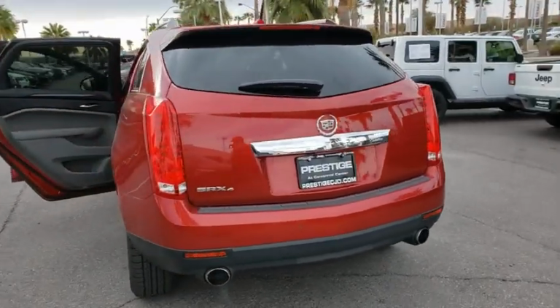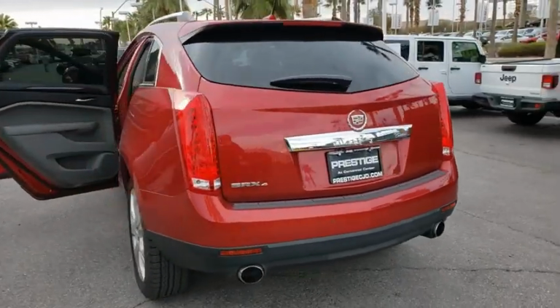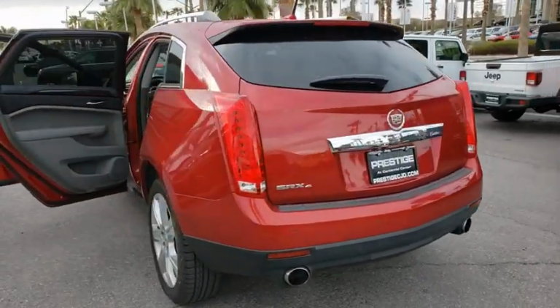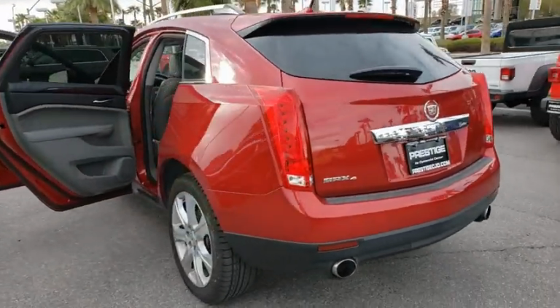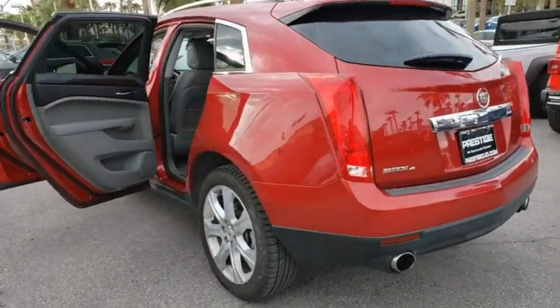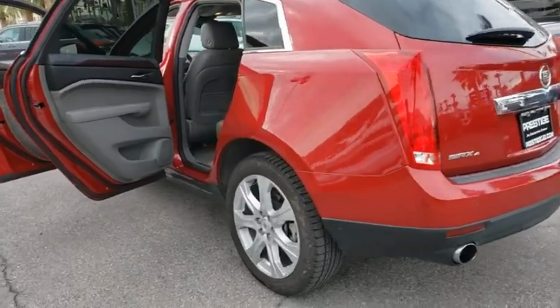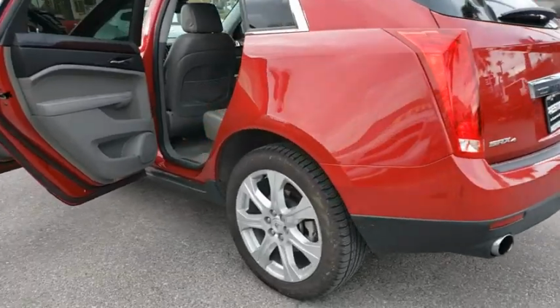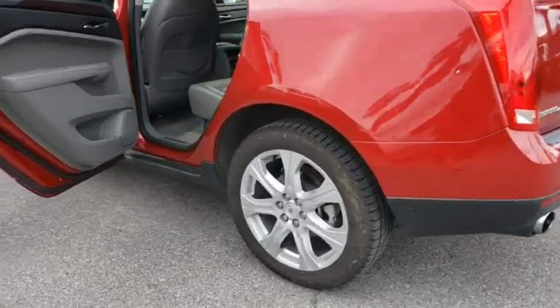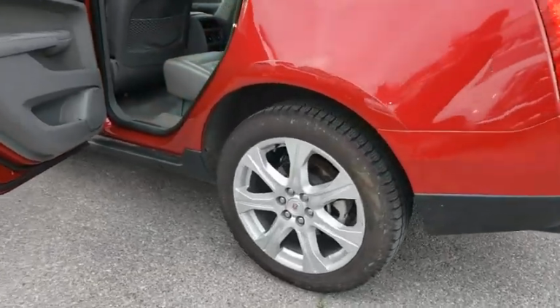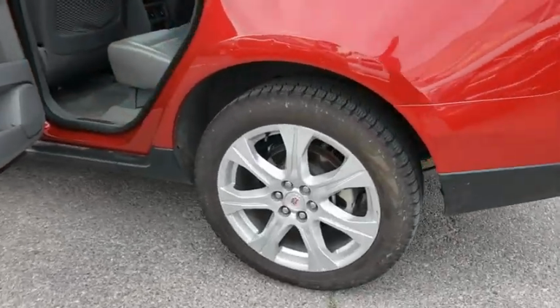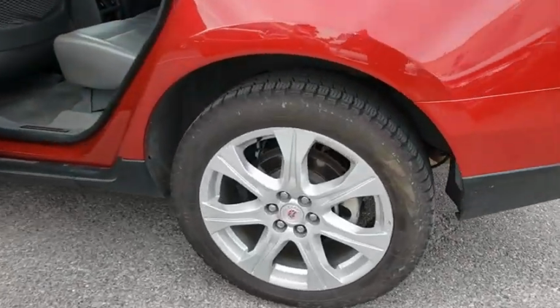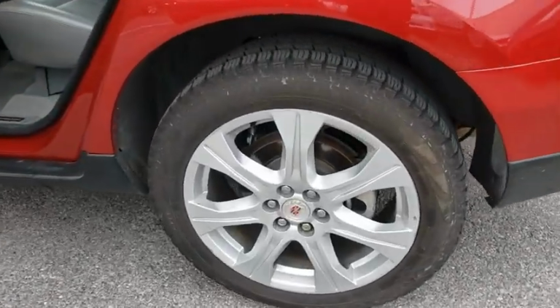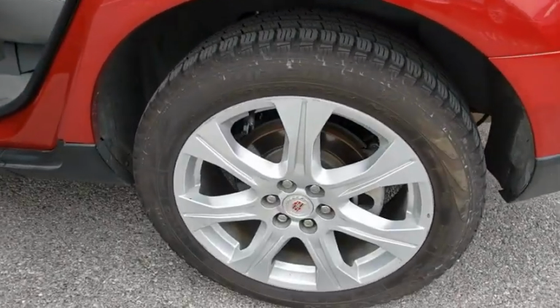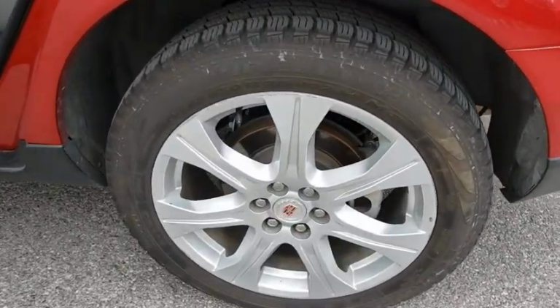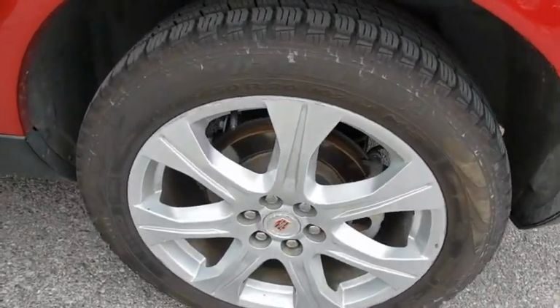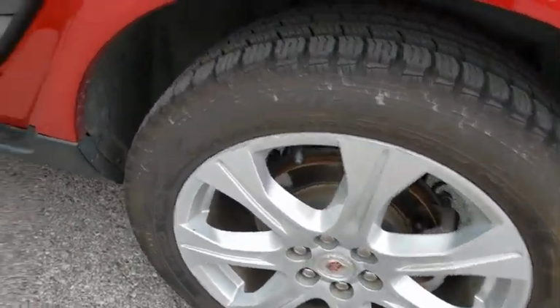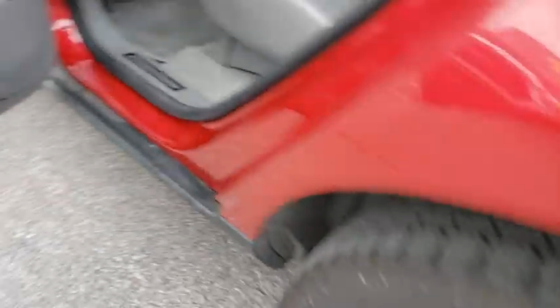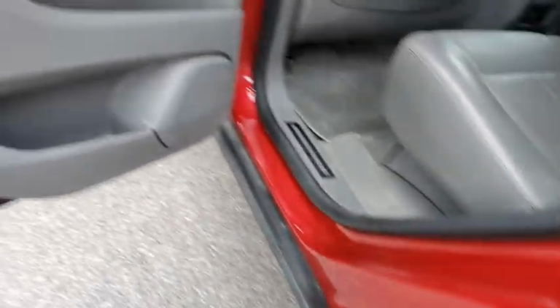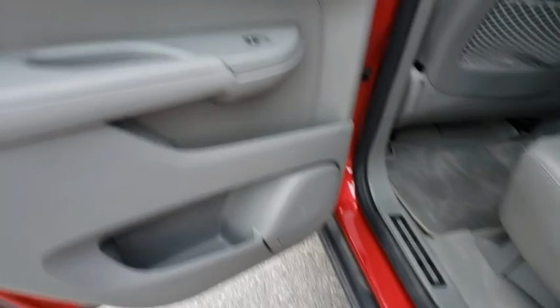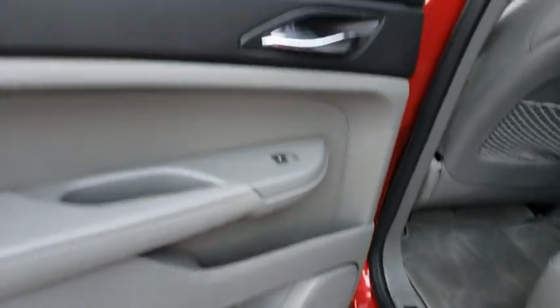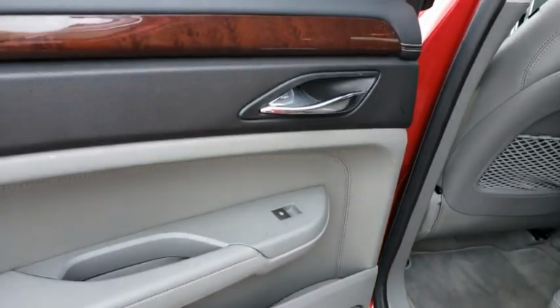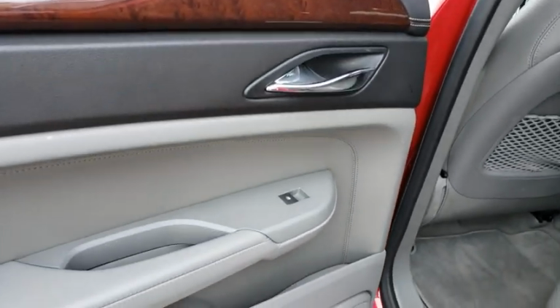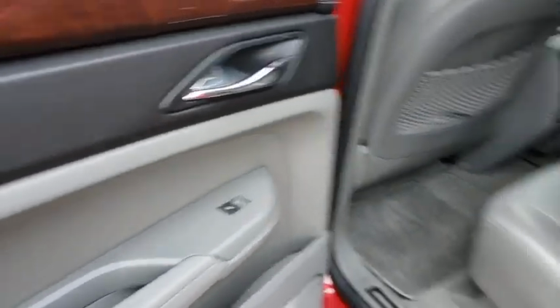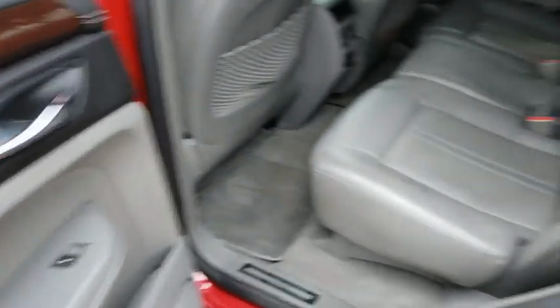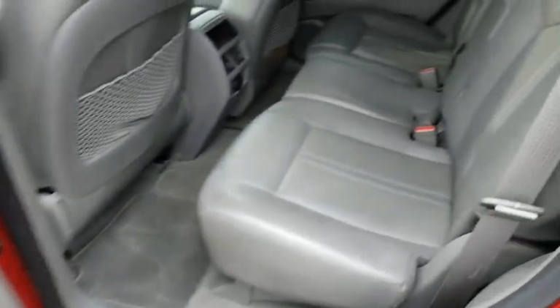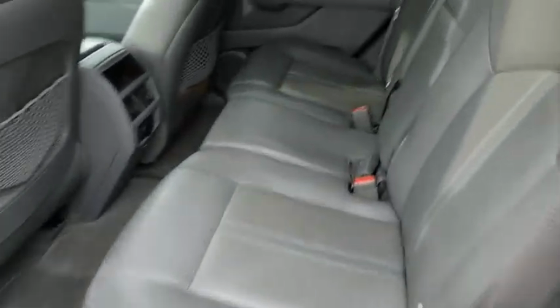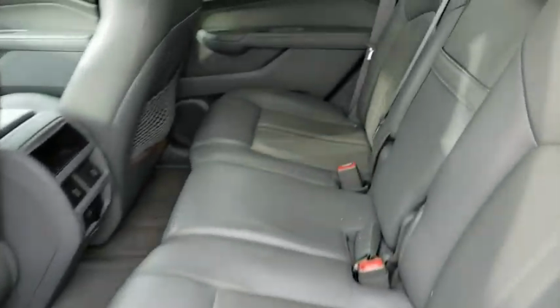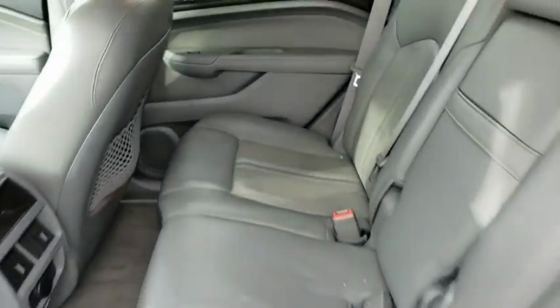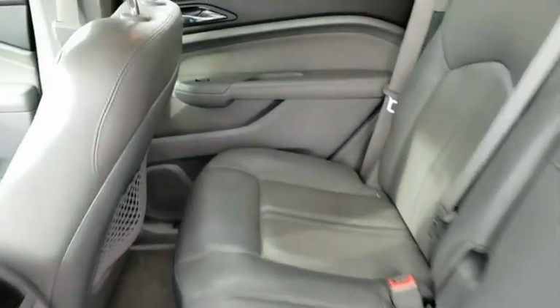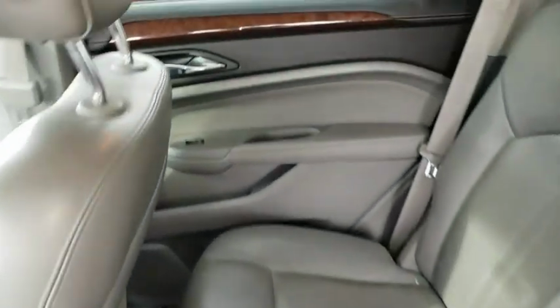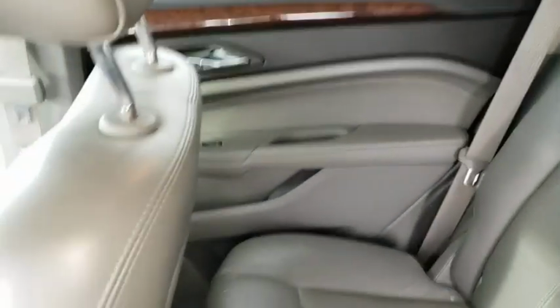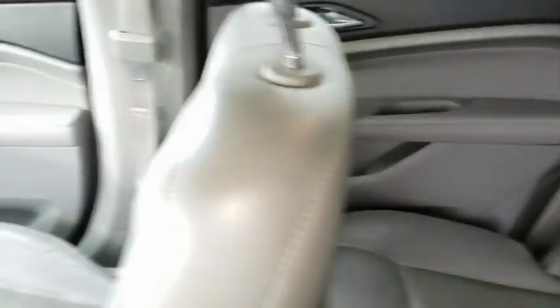Here are some of this vehicle's great options: navigation system, keyless entry, dual airbags, leather-wrapped steering wheel, four-wheel disc brakes, auto-dimming rear-view mirror, and active suspension system.